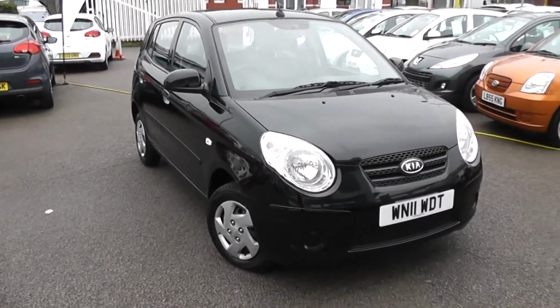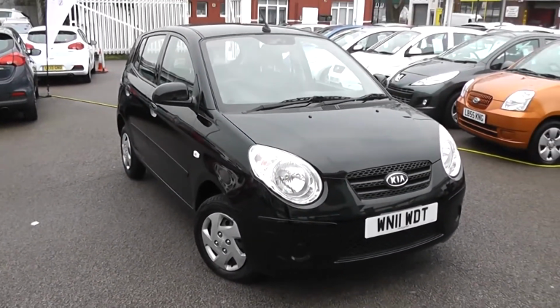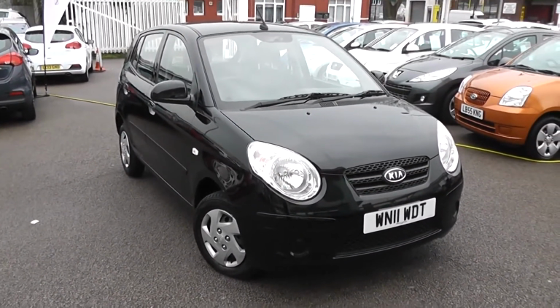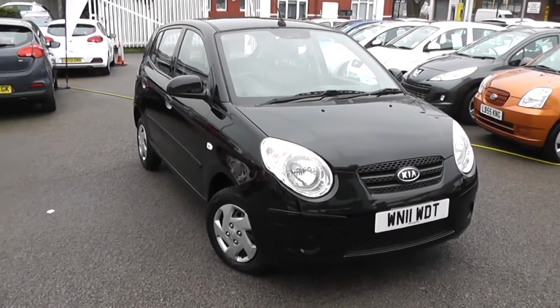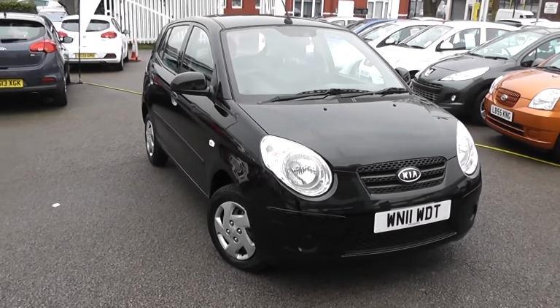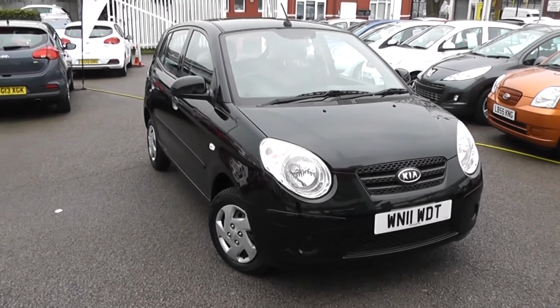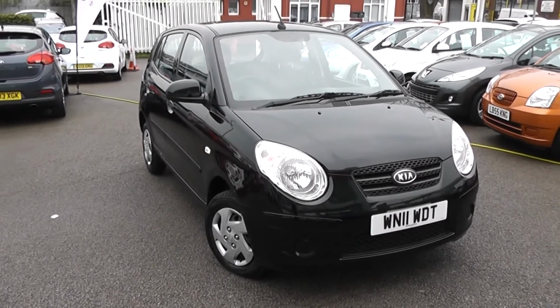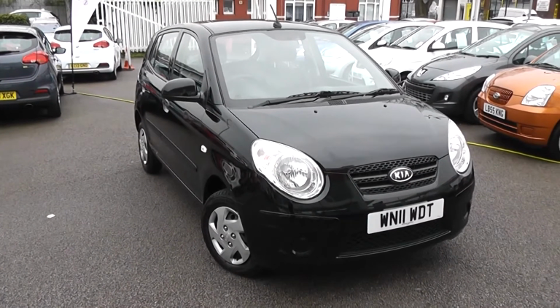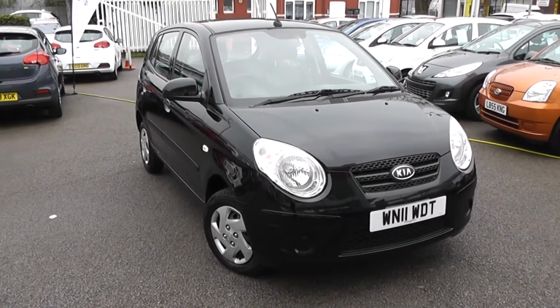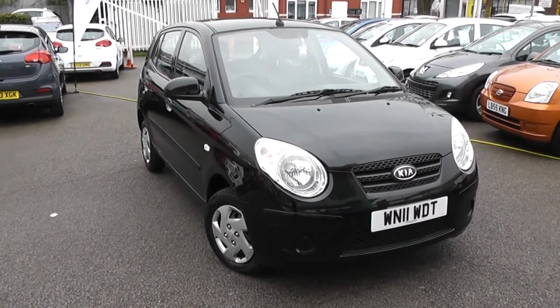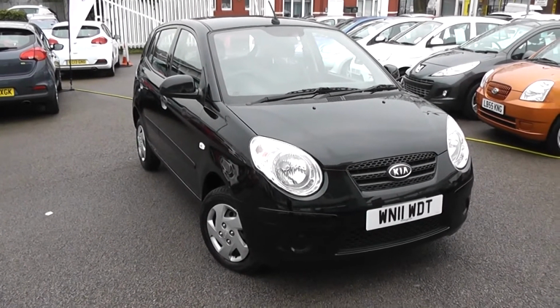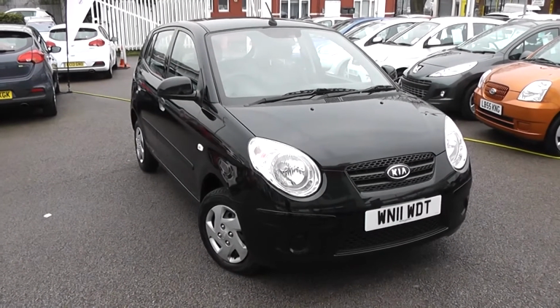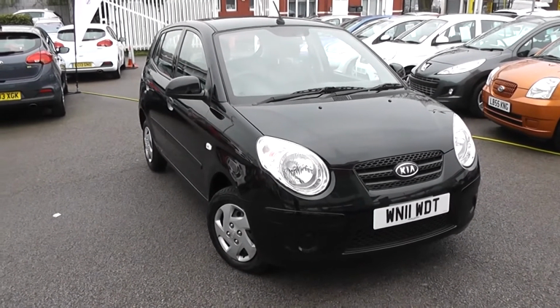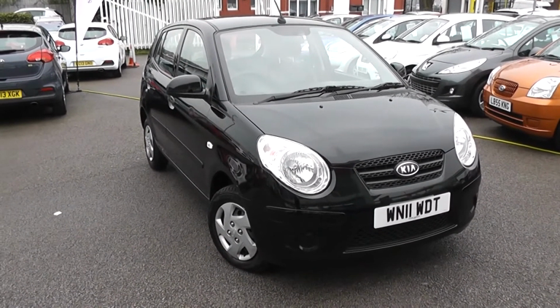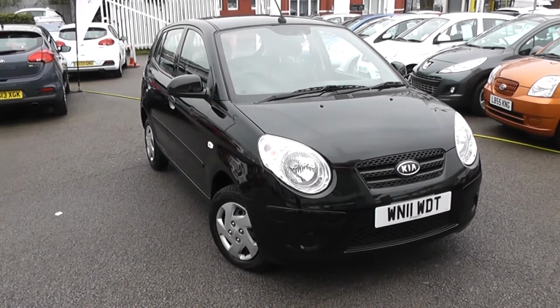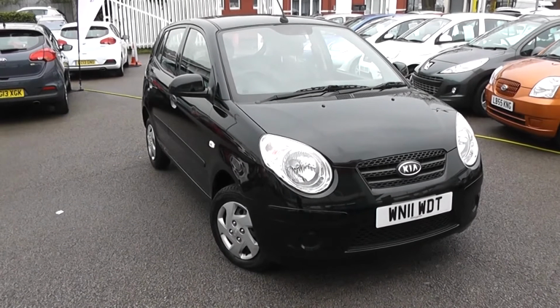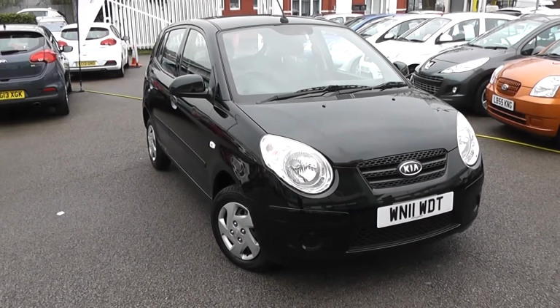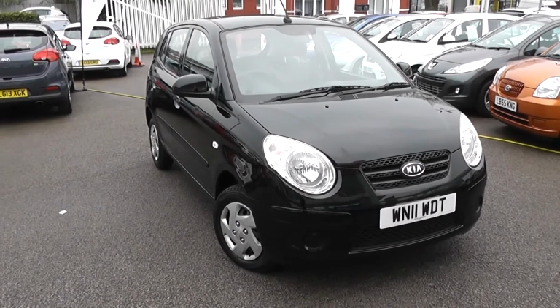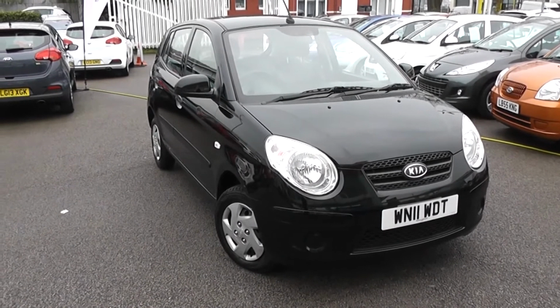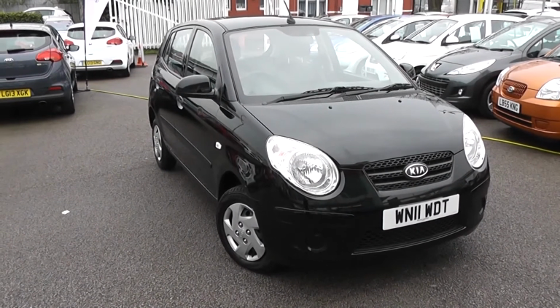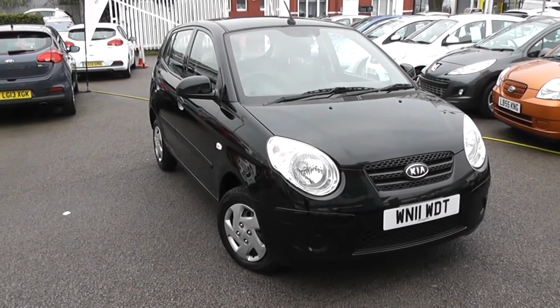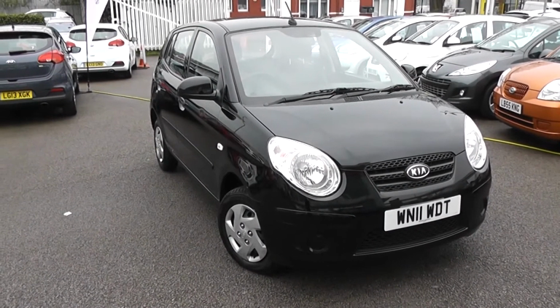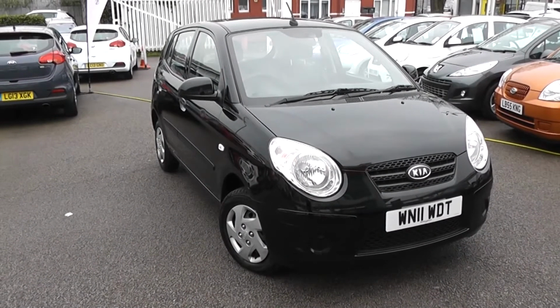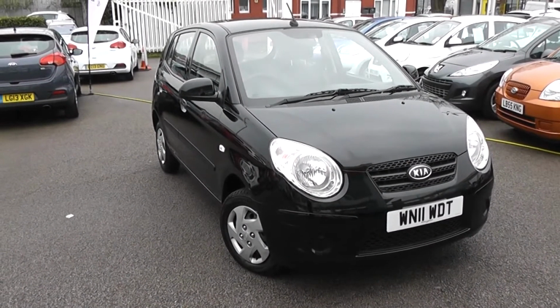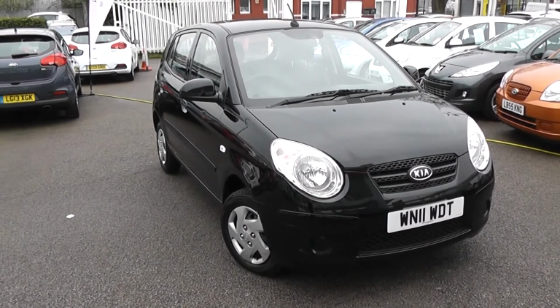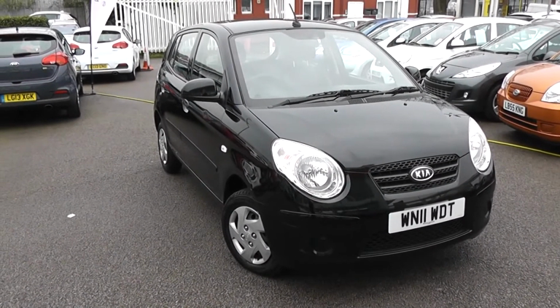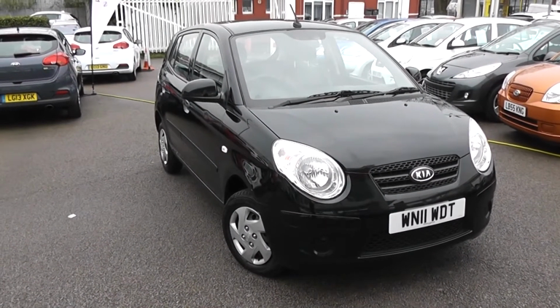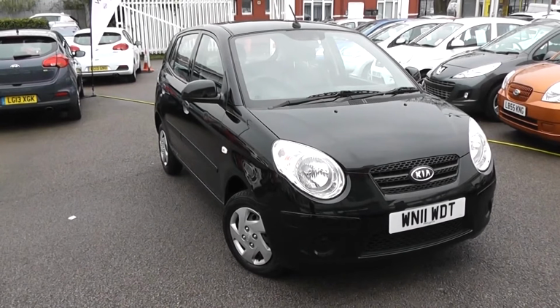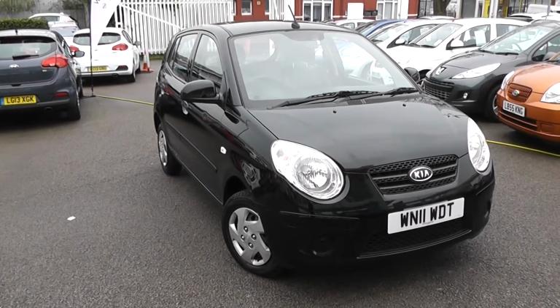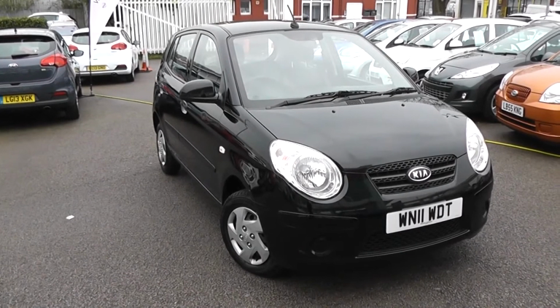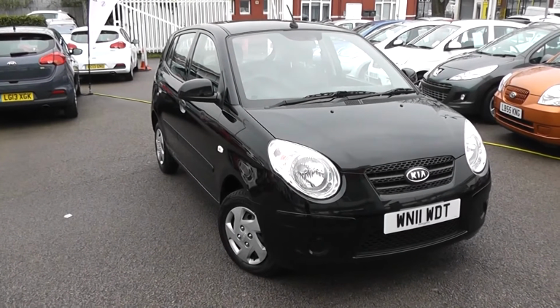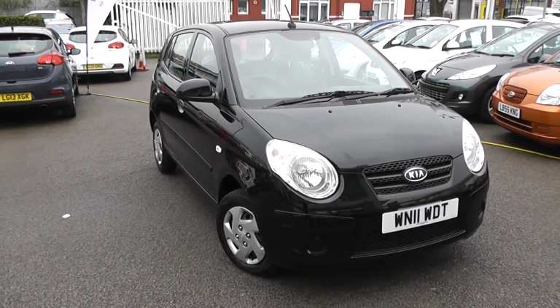You can go online today at wessexgarages.com and put down a £100 deposit on this car. This deposit entitles you to £75 off the asking price. We also have some great finance deals available on our cars at Wessex Garages, and we promise we will not be beaten by any high-street lender.